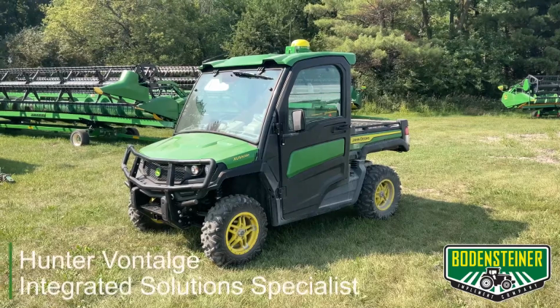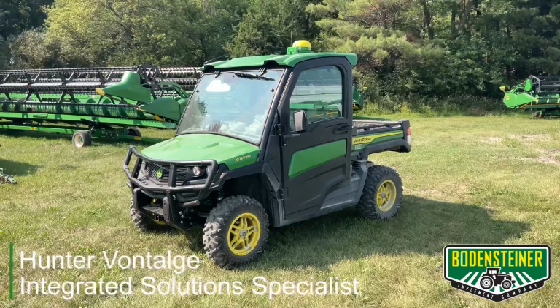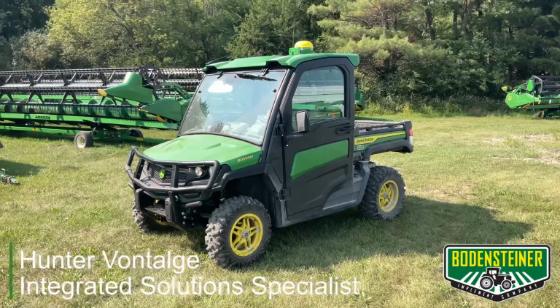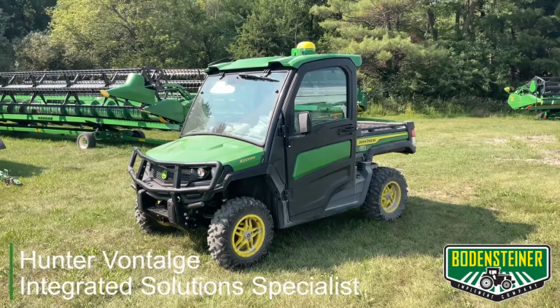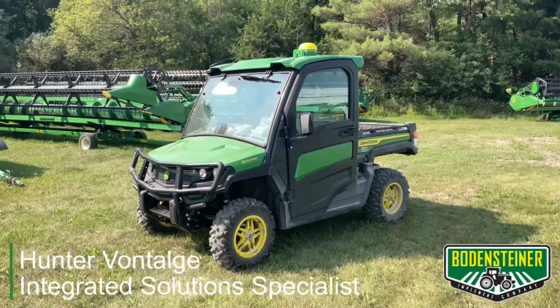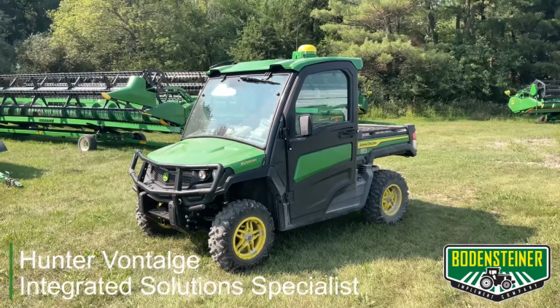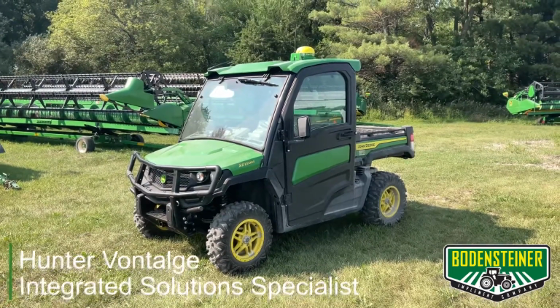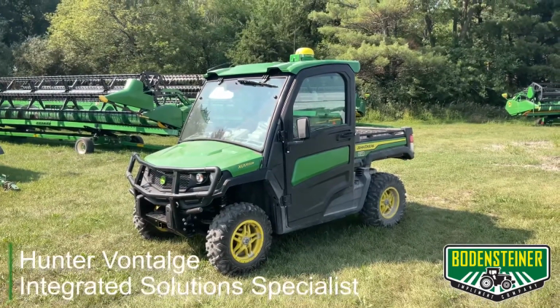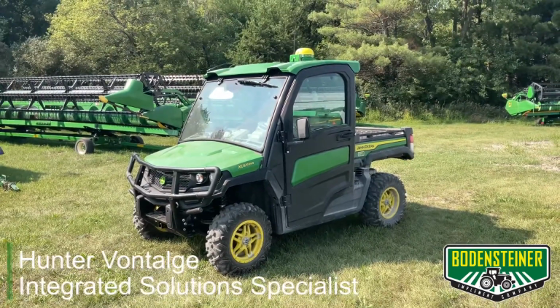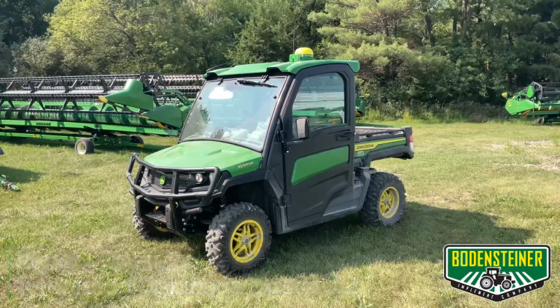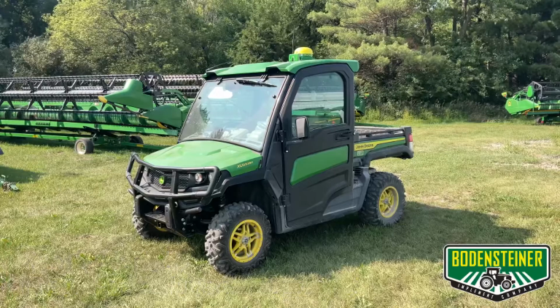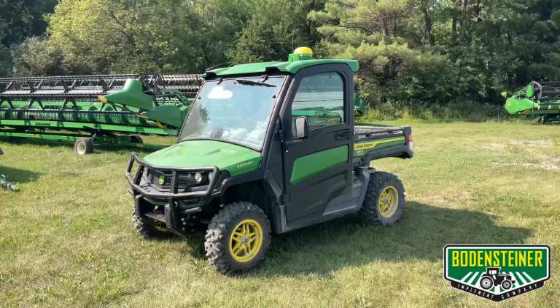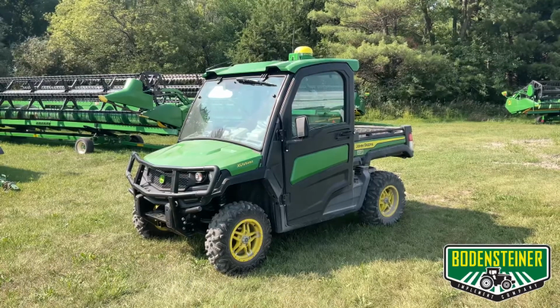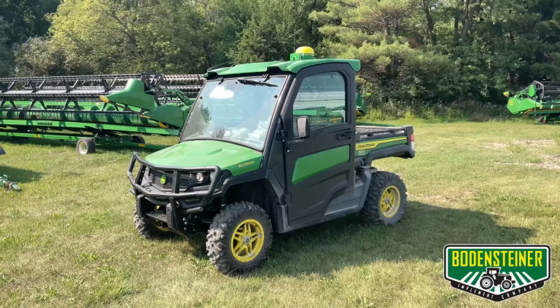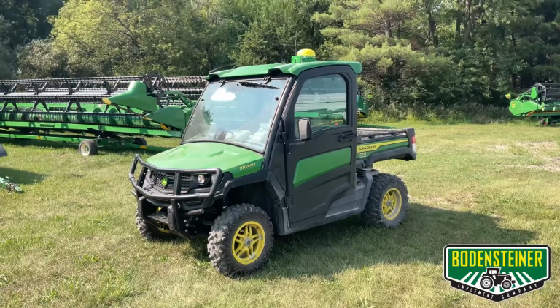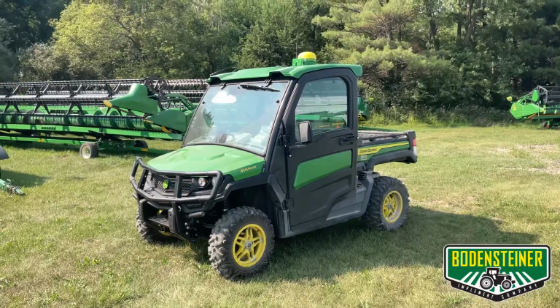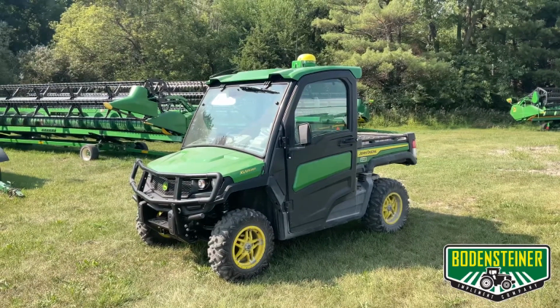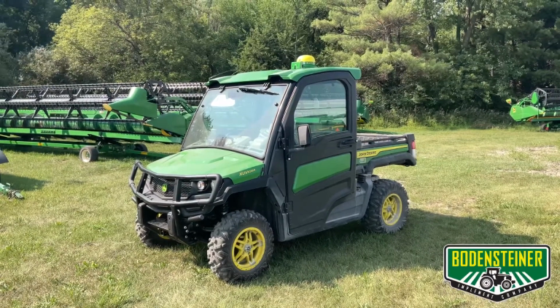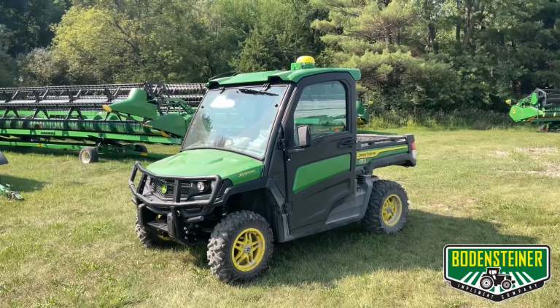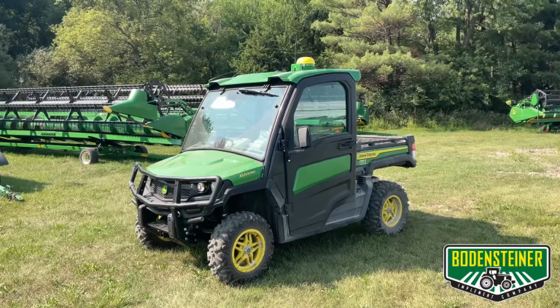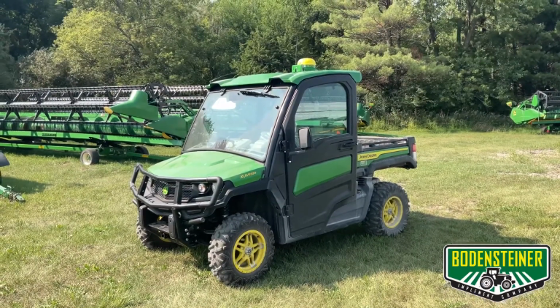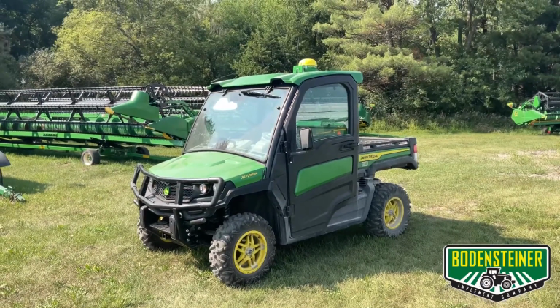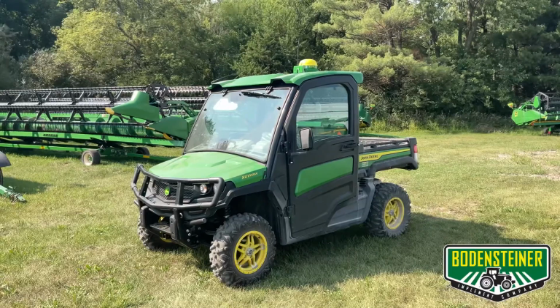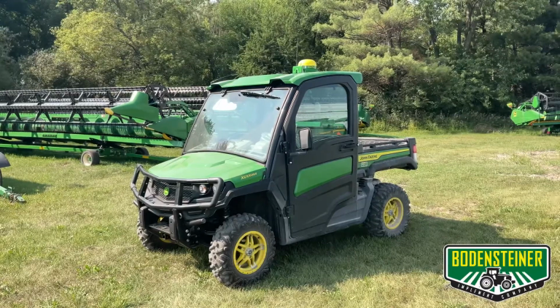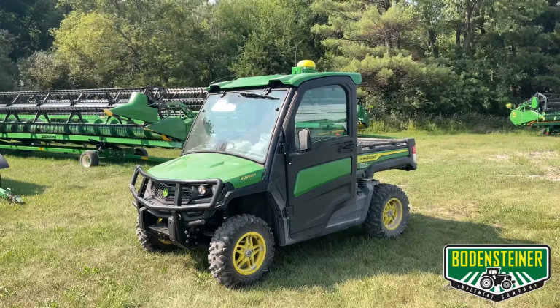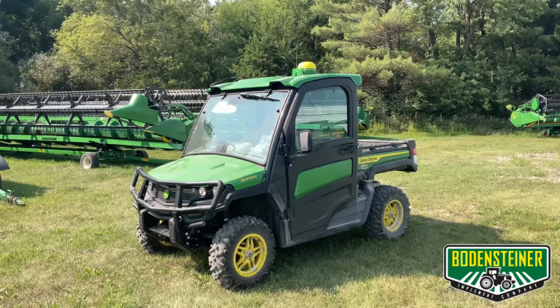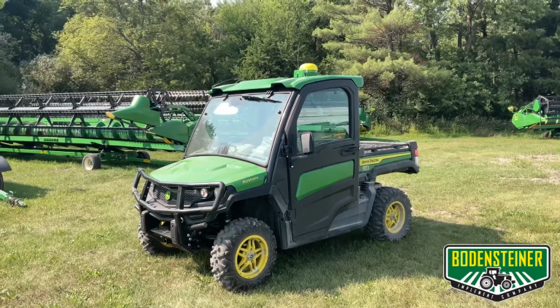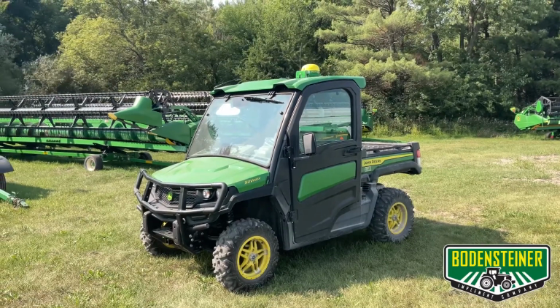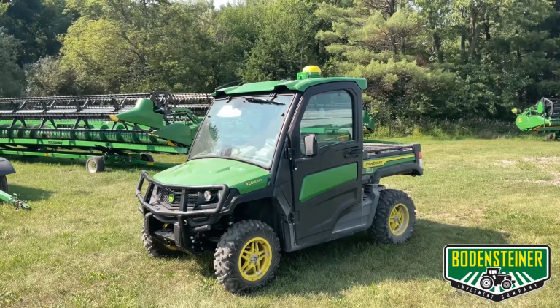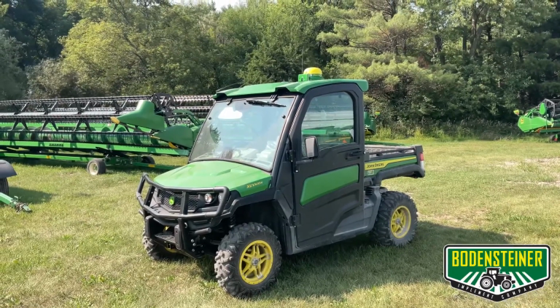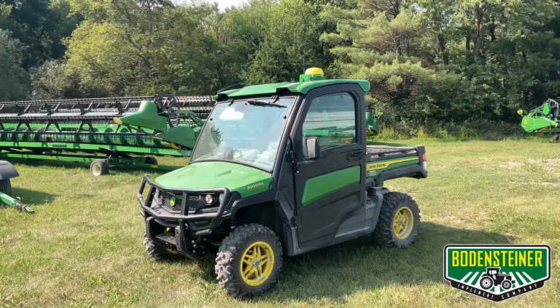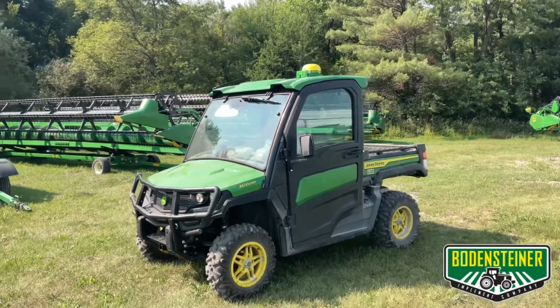Hello, this is Hunter with Bodenstein Implement. Today I'd like to show you around this 2021 XUV 835R John Deere Gator that's got some technology equipment that's been added to it. So let's take a look.